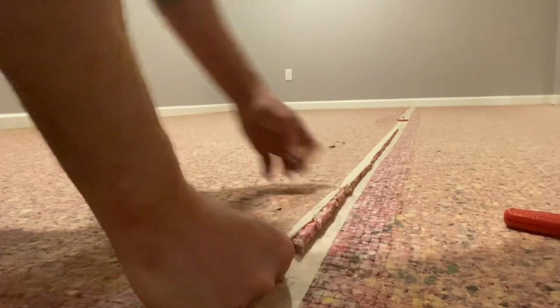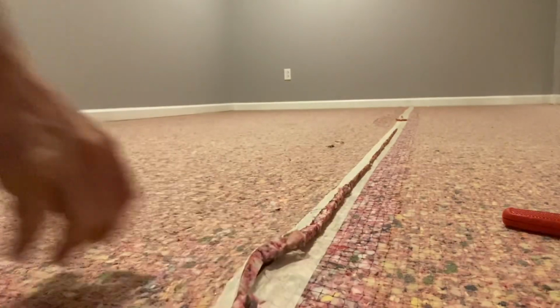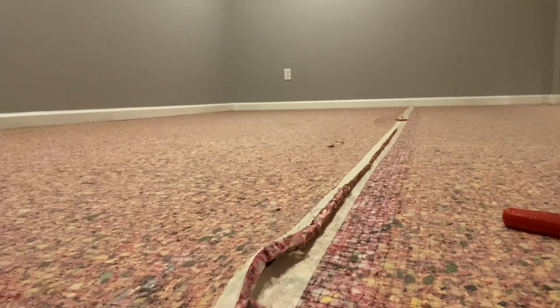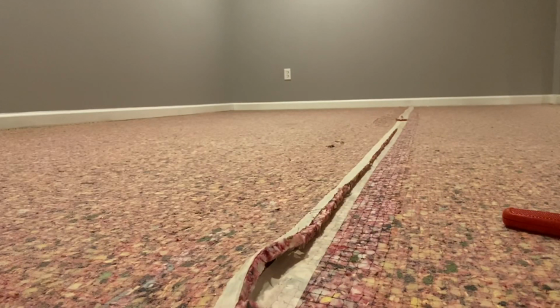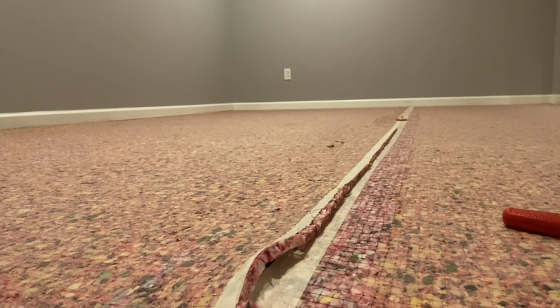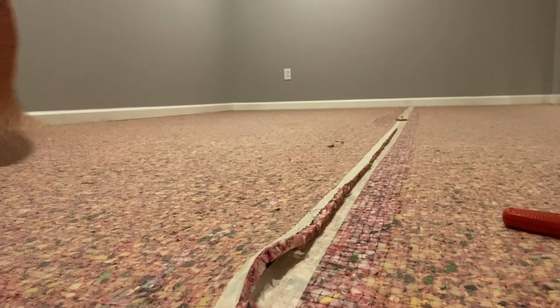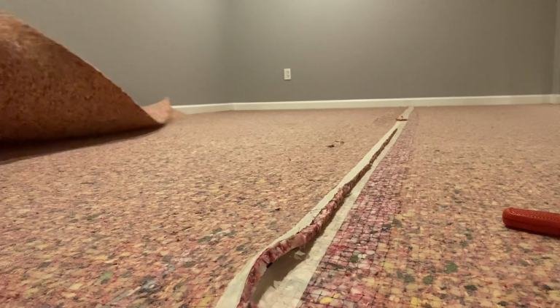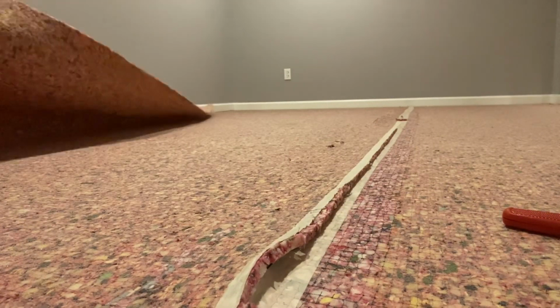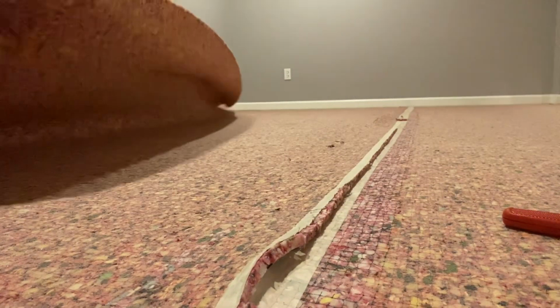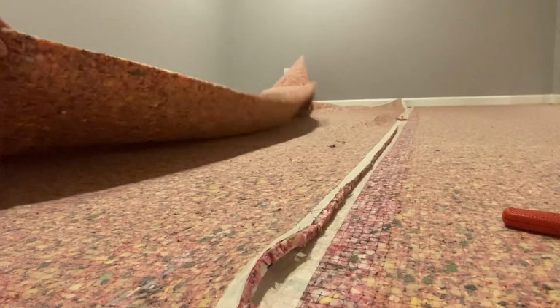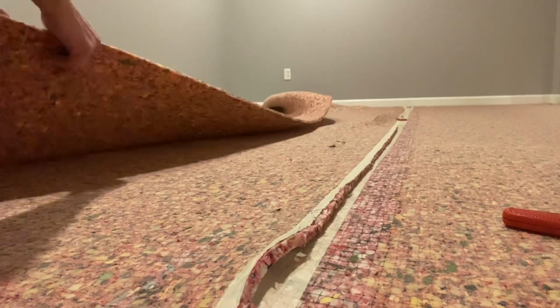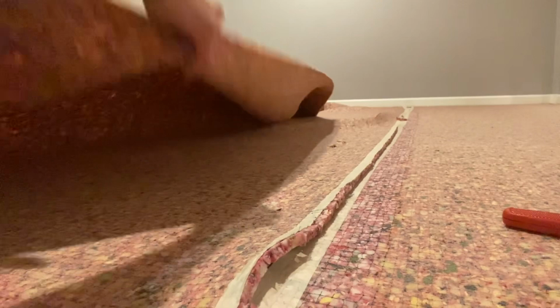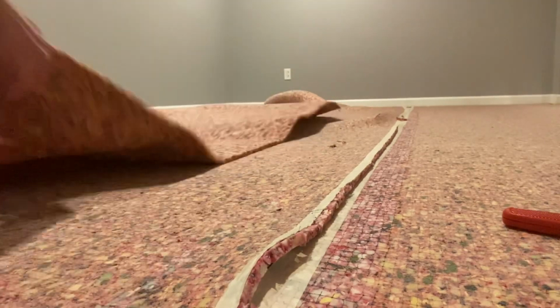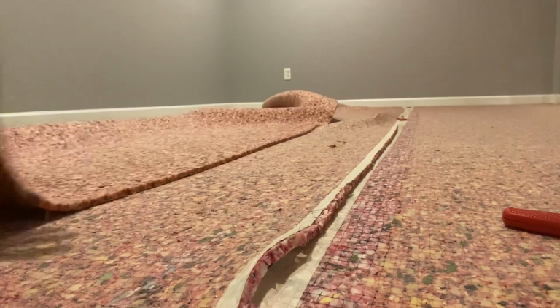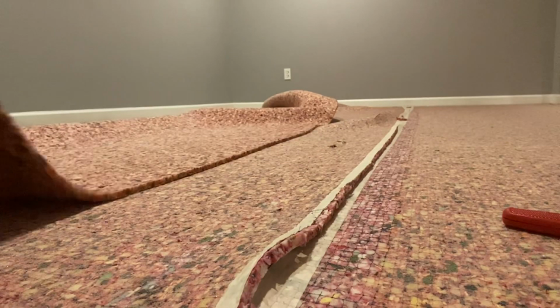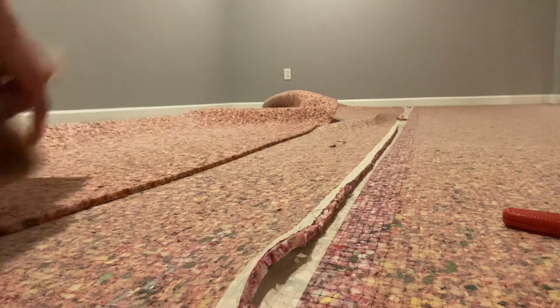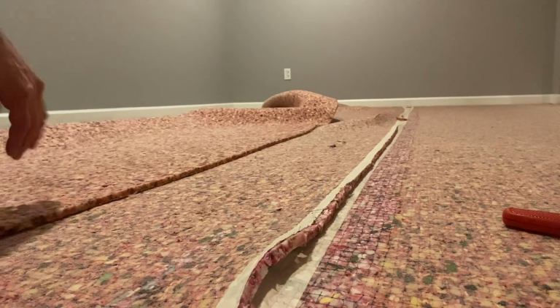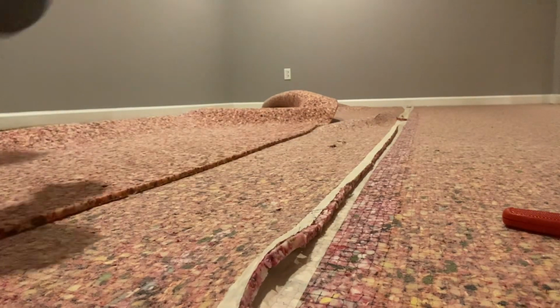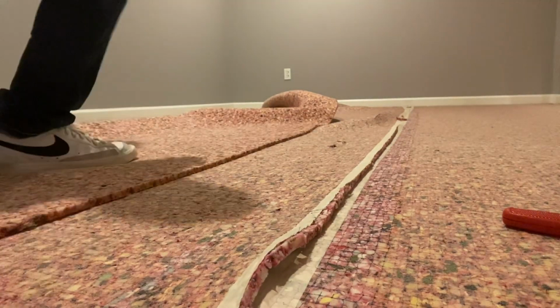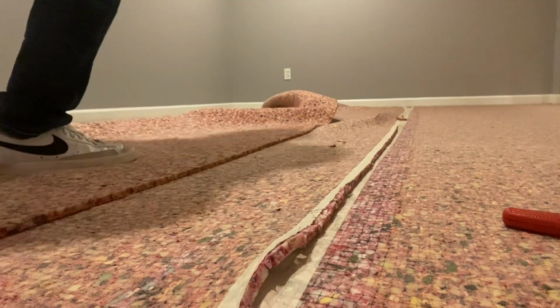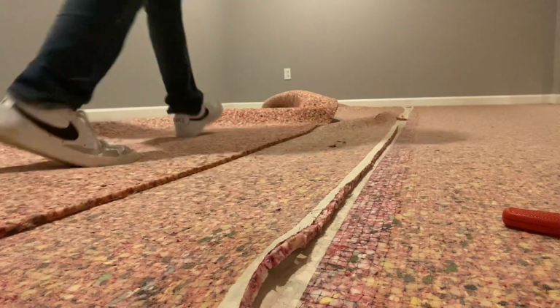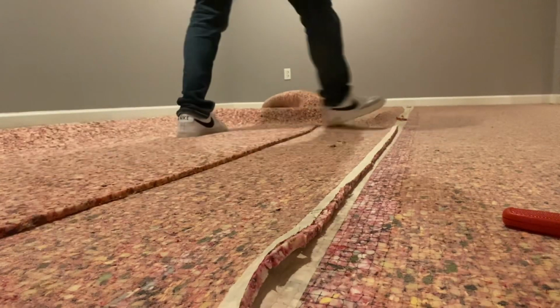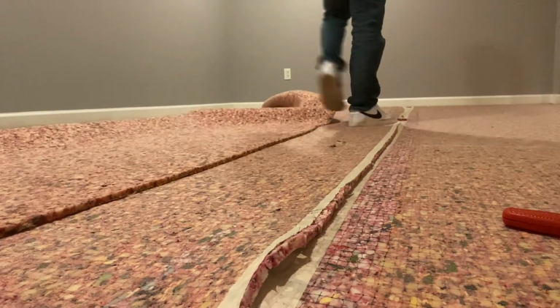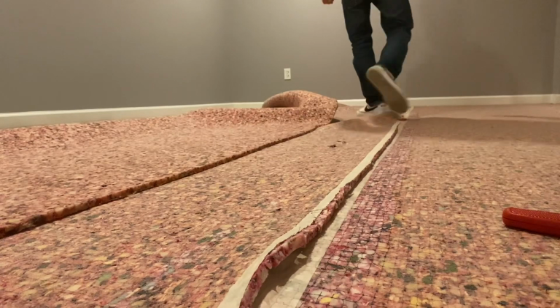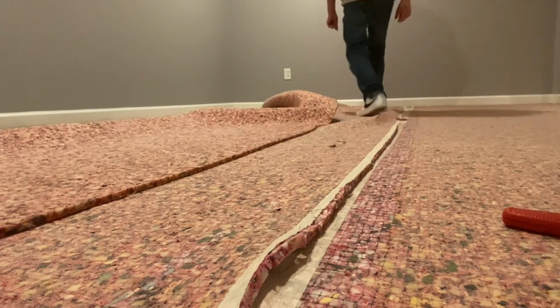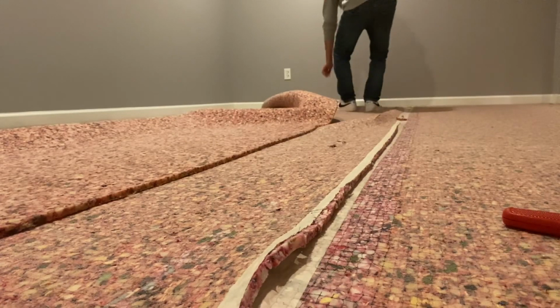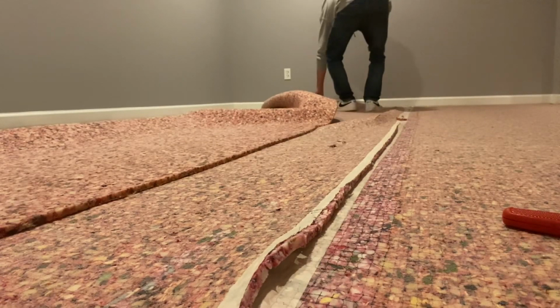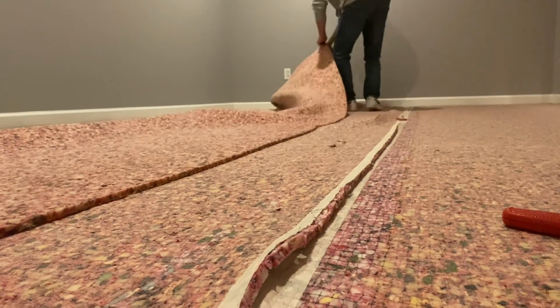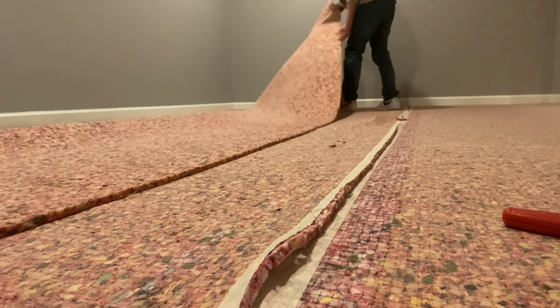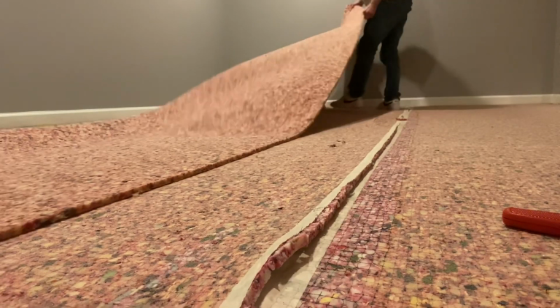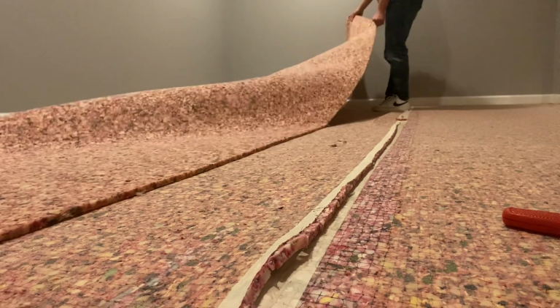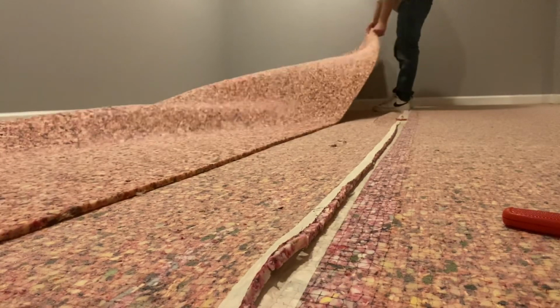We're going to take our time rolling it up. Now with pad, if you roll it up nice and tight, it's manageable. If you kind of slop it in a big old pile, it's a mess to handle and get from point A to point B. So take your time. Roll it up nice and tight.